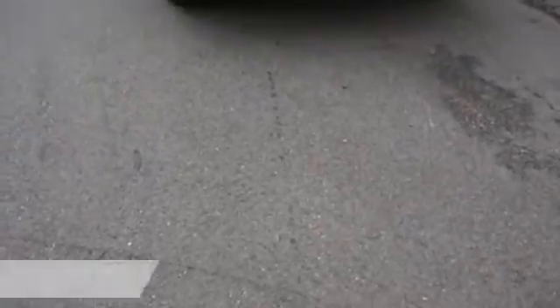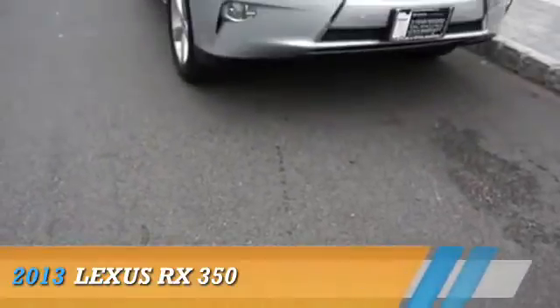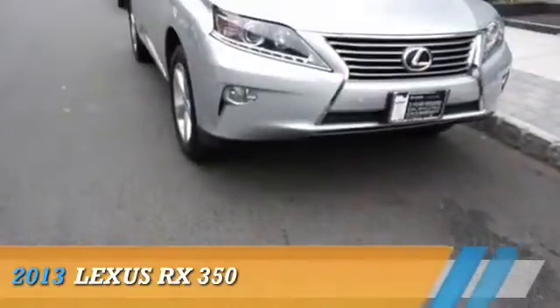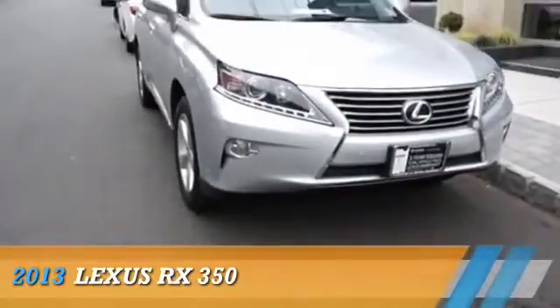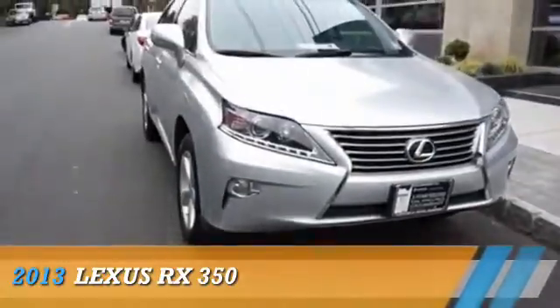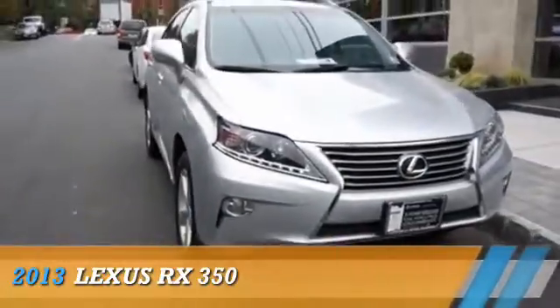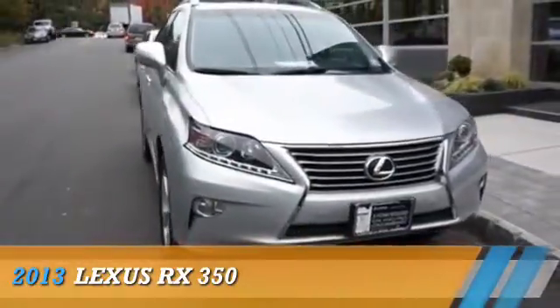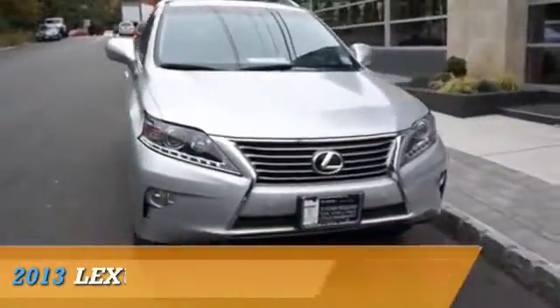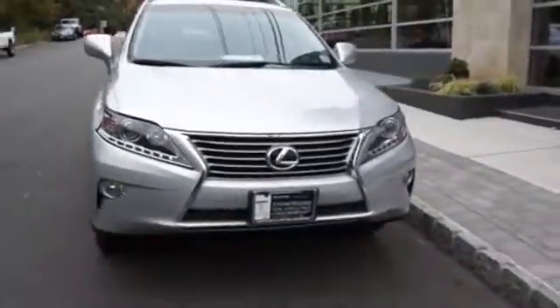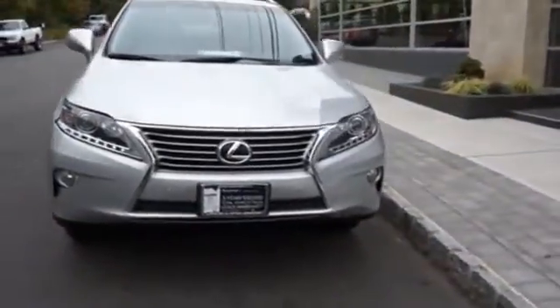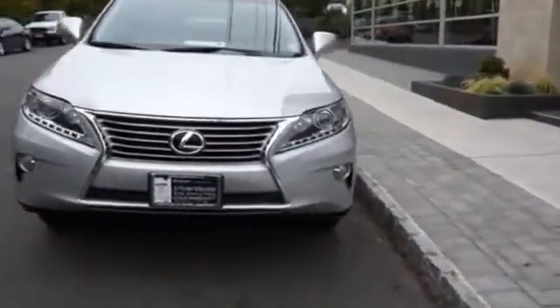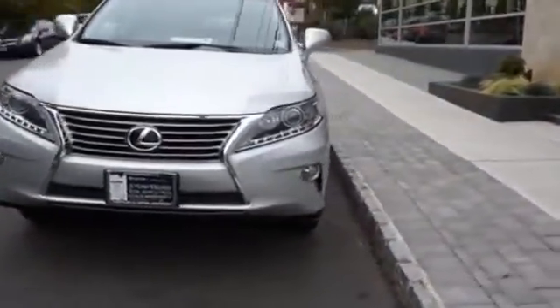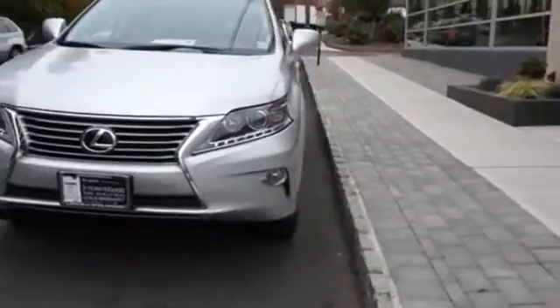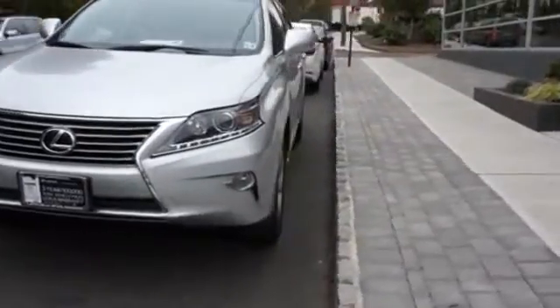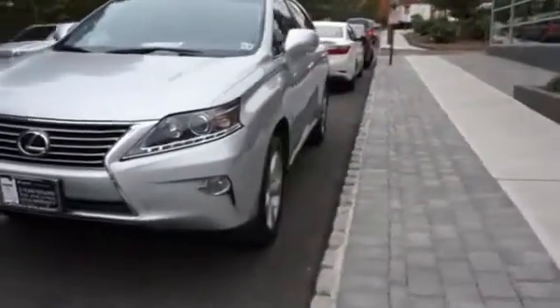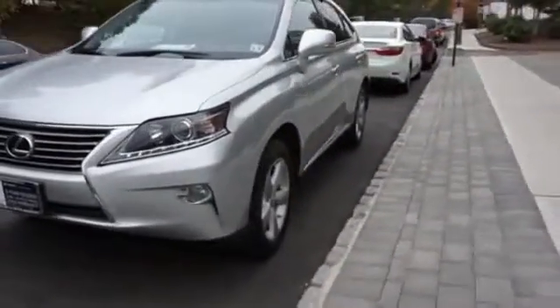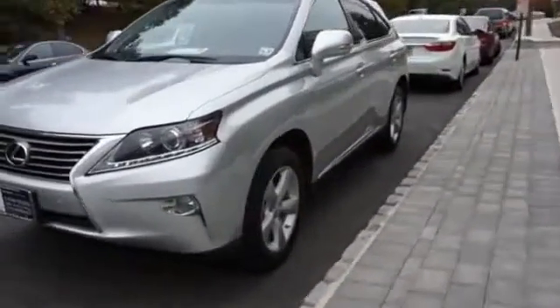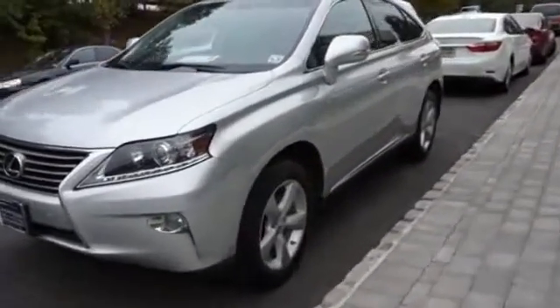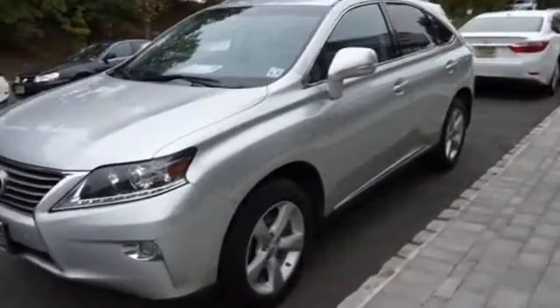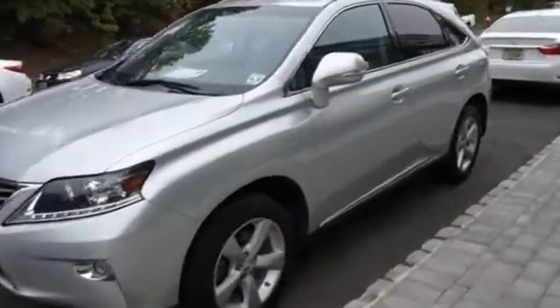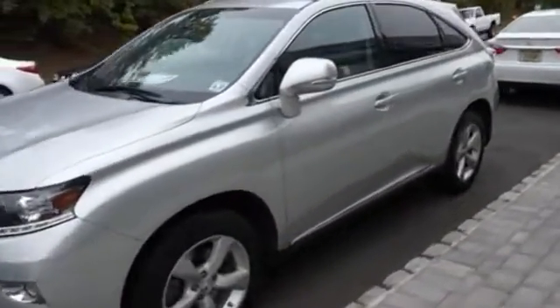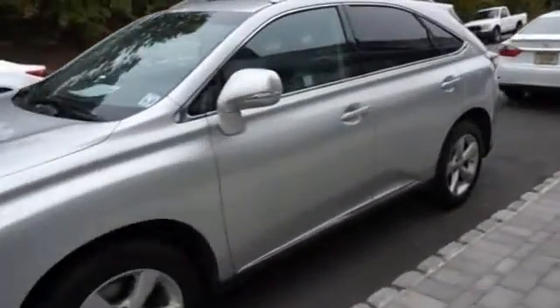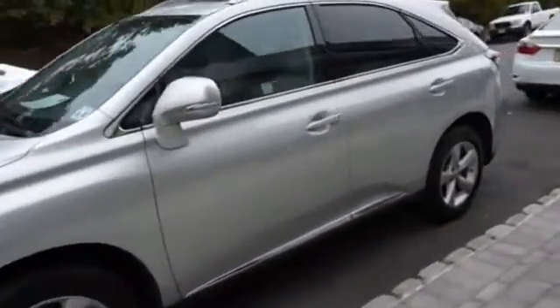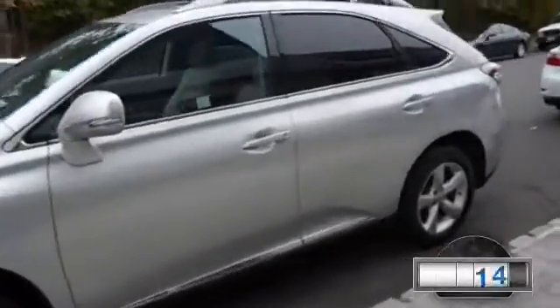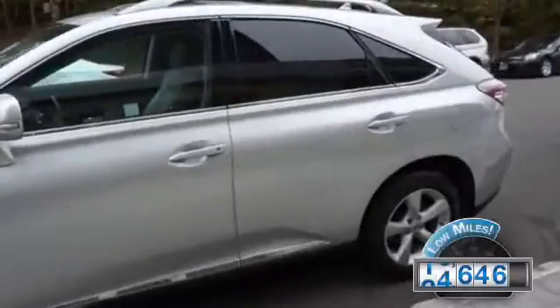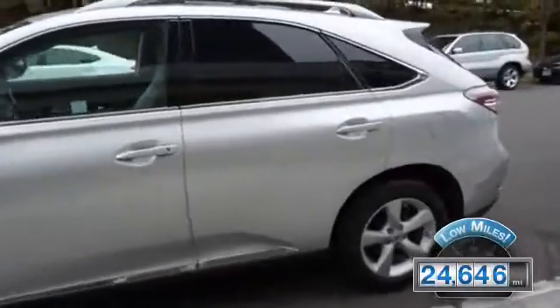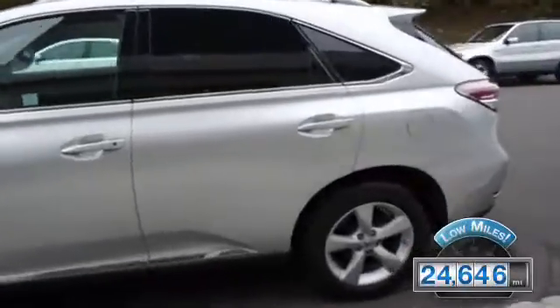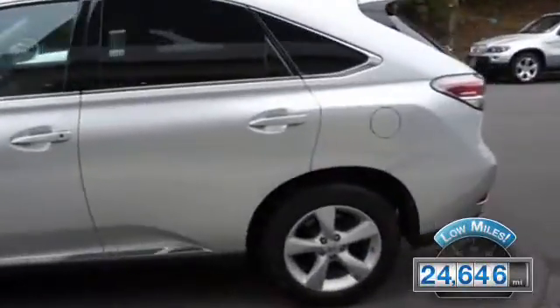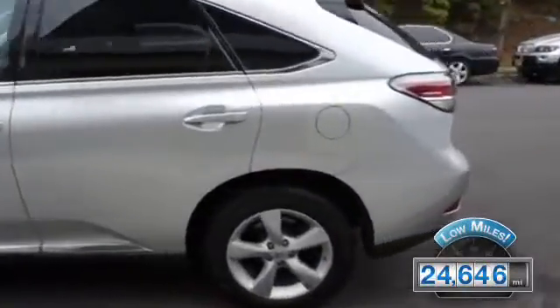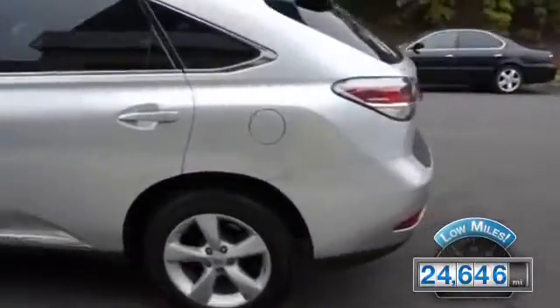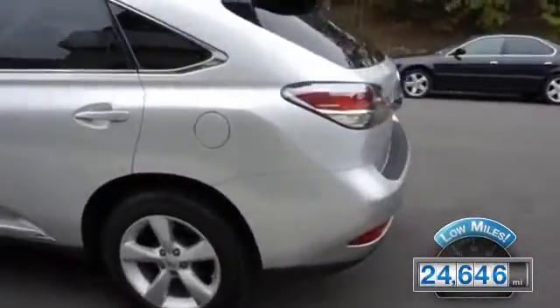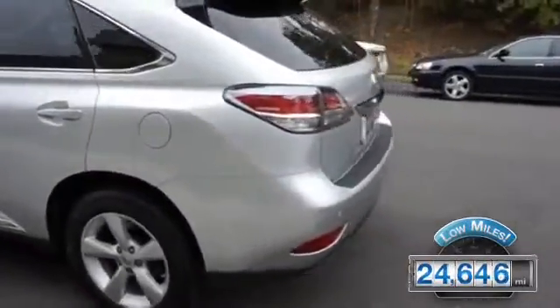This could be the vehicle you're looking for. Powered by all-wheel drive, a 3.5-liter, six-cylinder engine, and an automatic transmission. With fewer than 25,000 miles, this vehicle has a long road ahead.